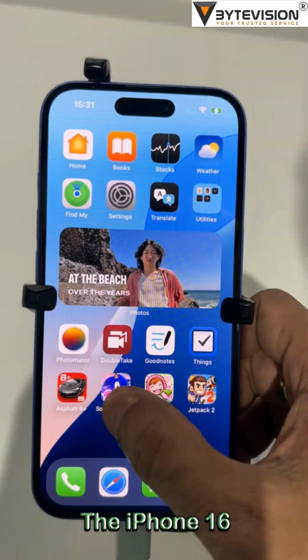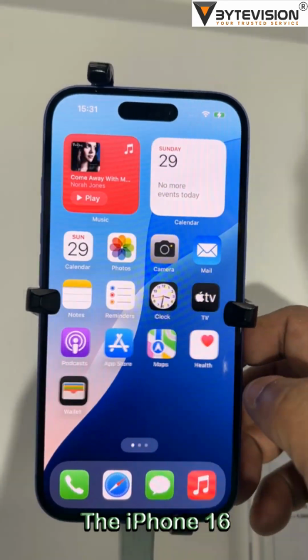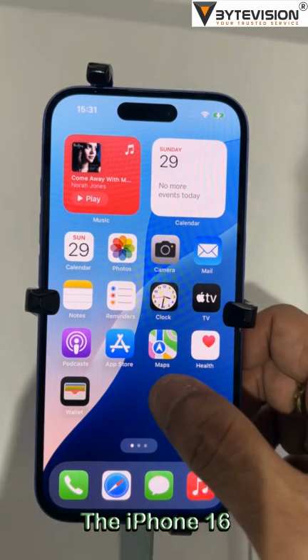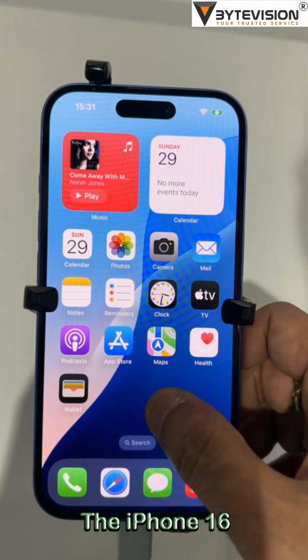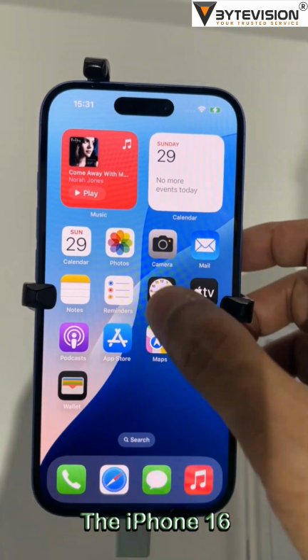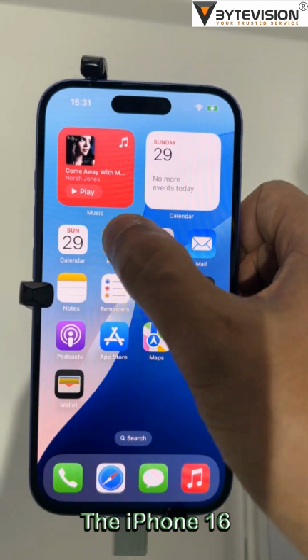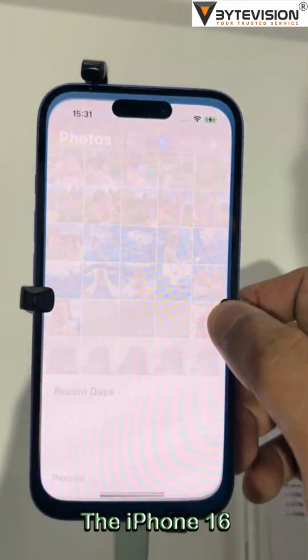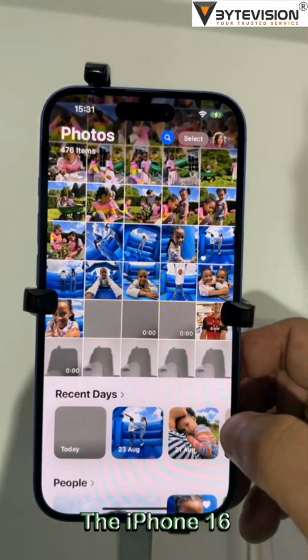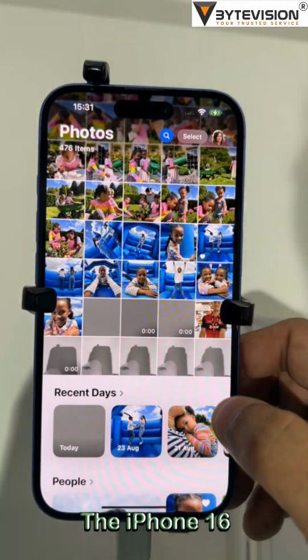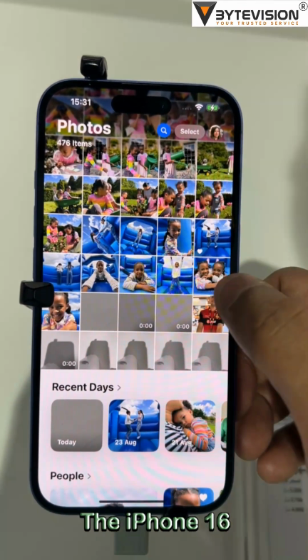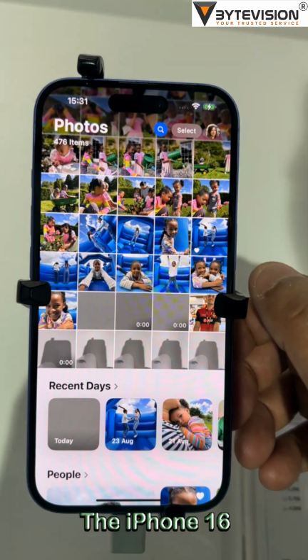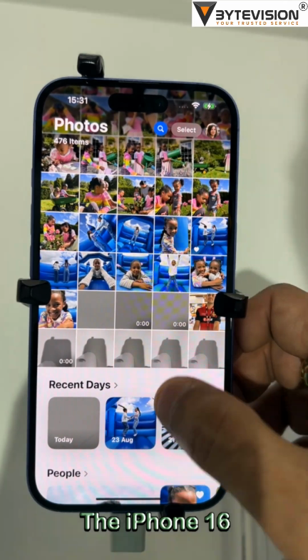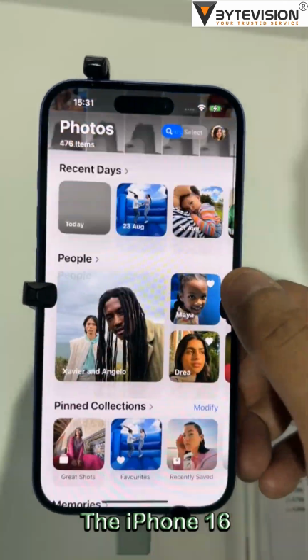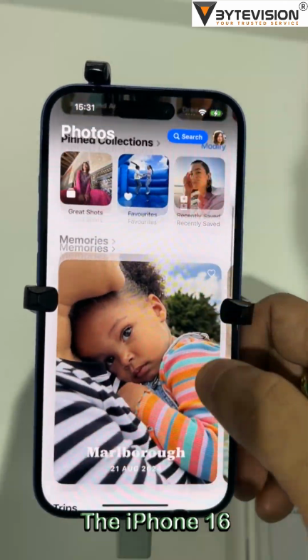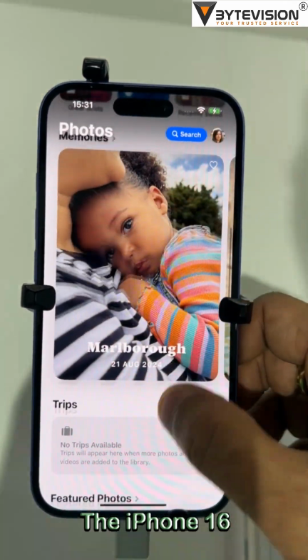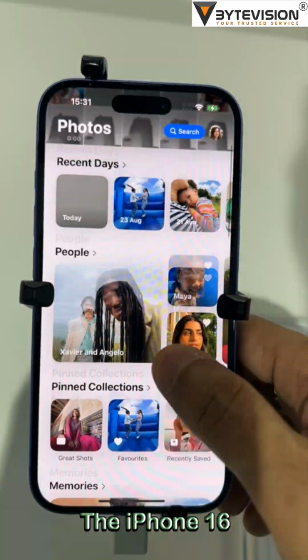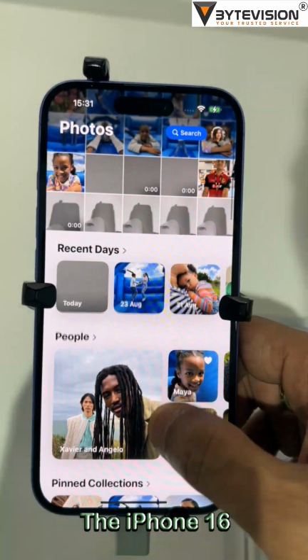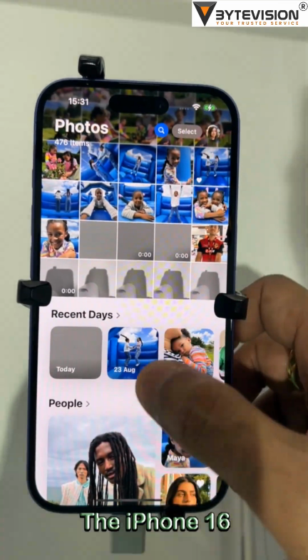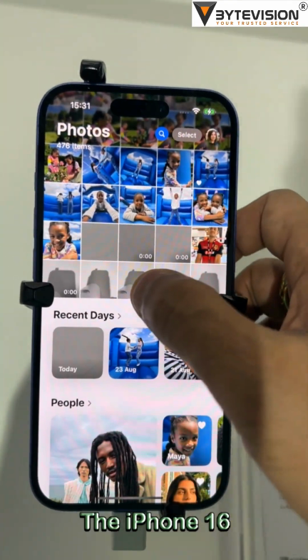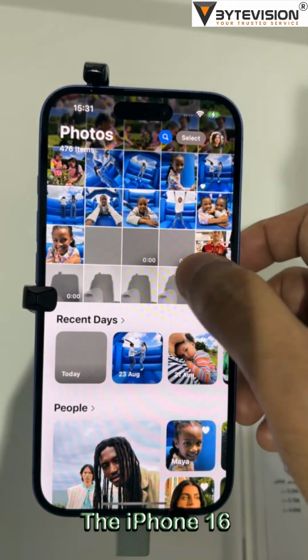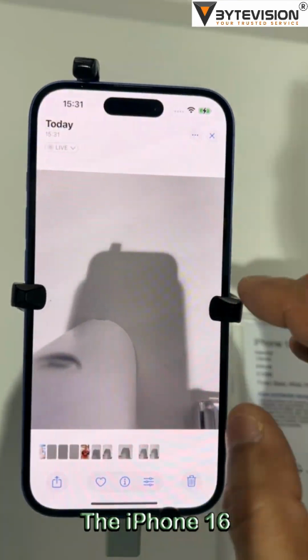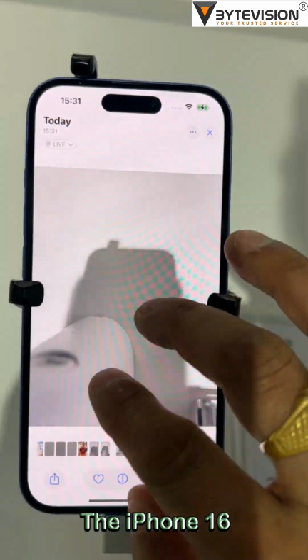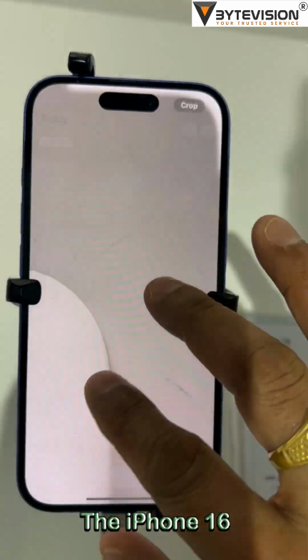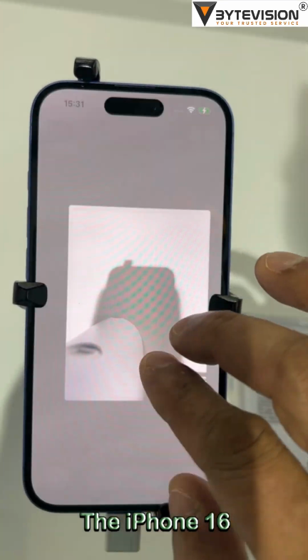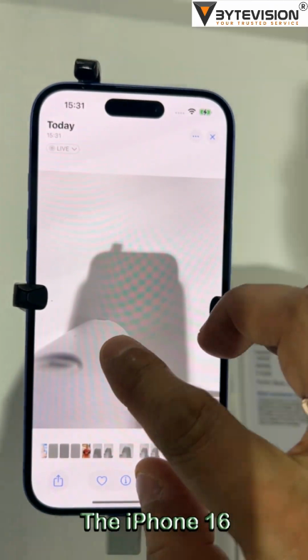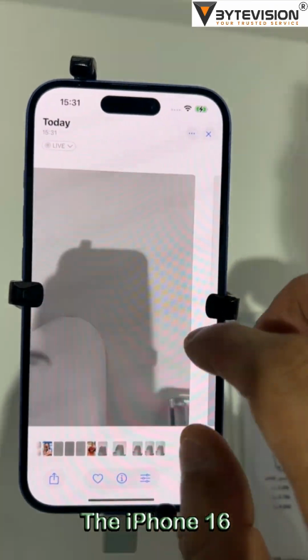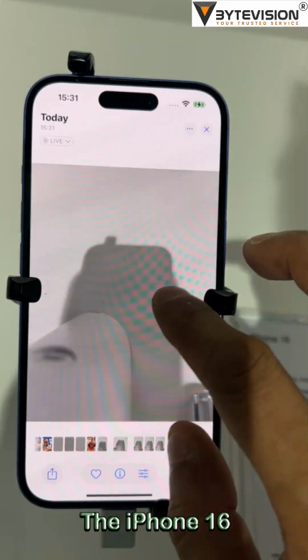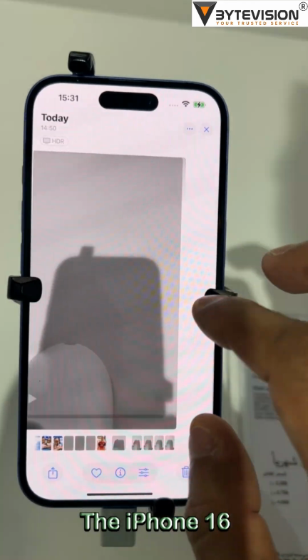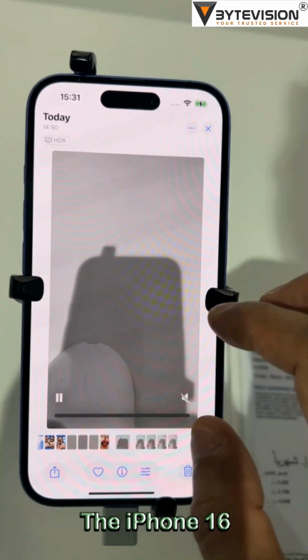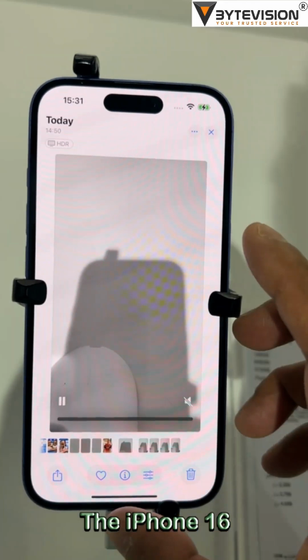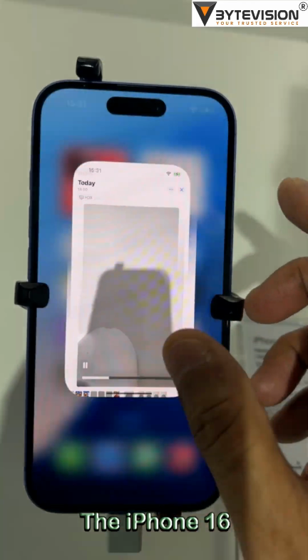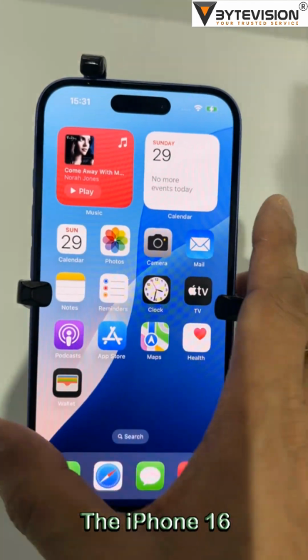The lineup introduces a vertical camera layout, new action buttons, and slightly refined aesthetics. All models feature the A18 chip, with the Pro models getting an A18 Pro variant for enhanced performance, especially in AI tasks.